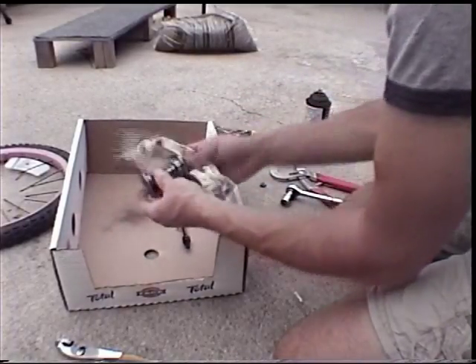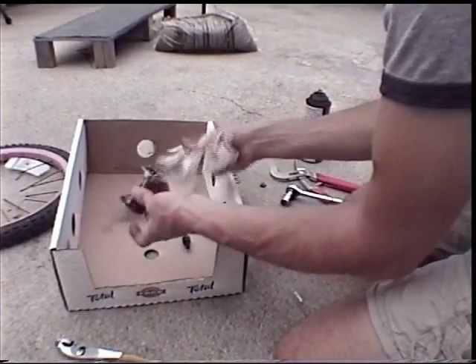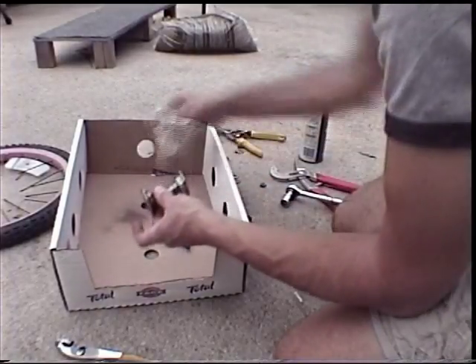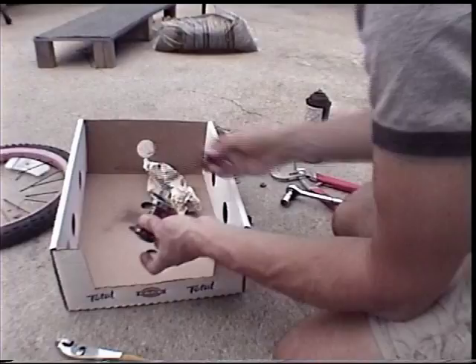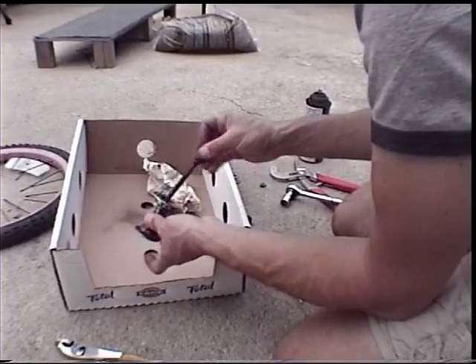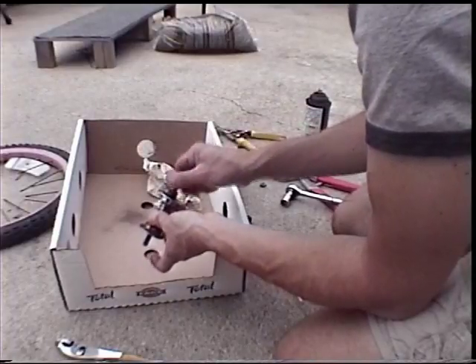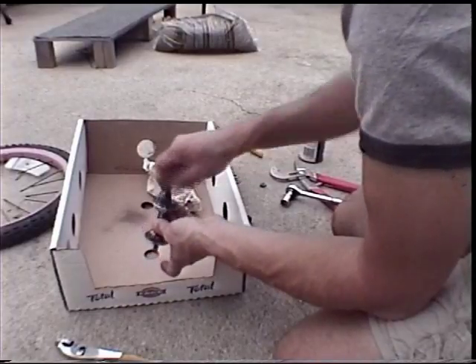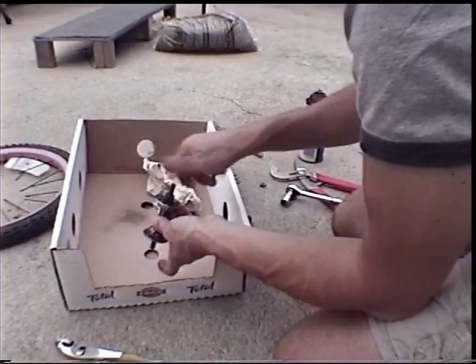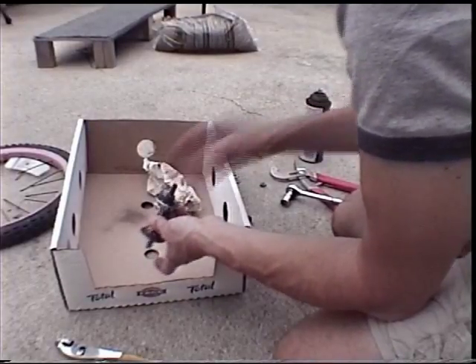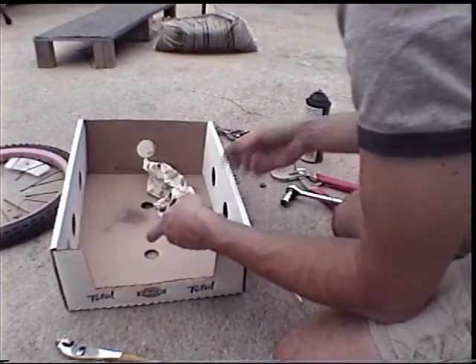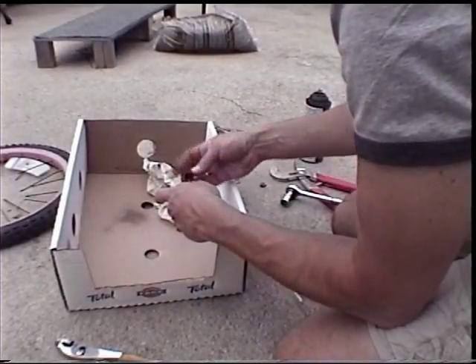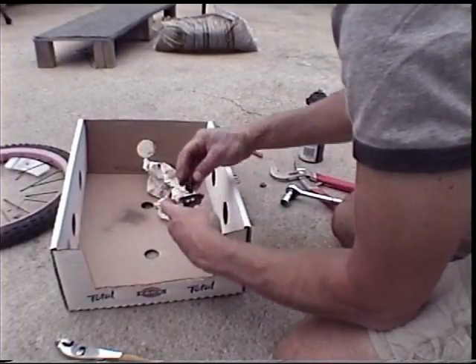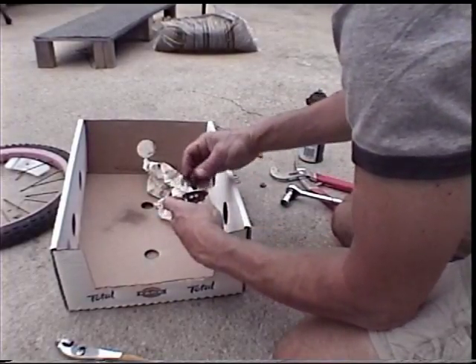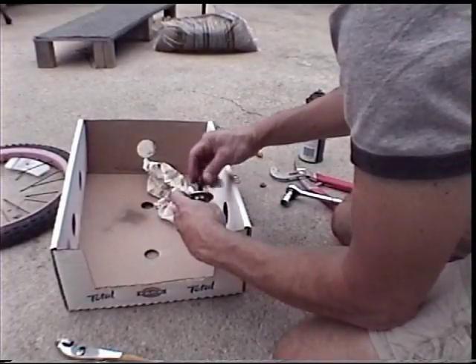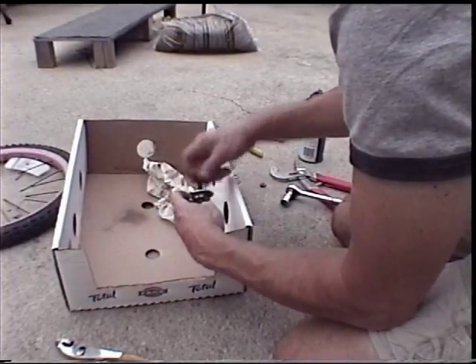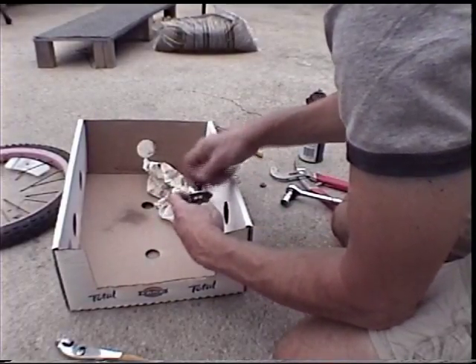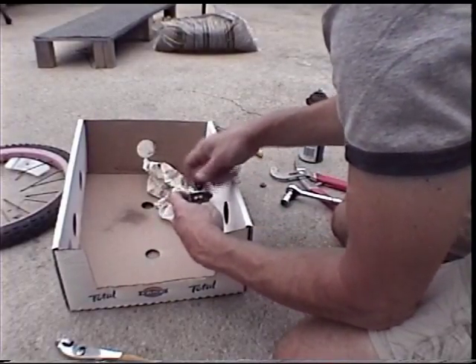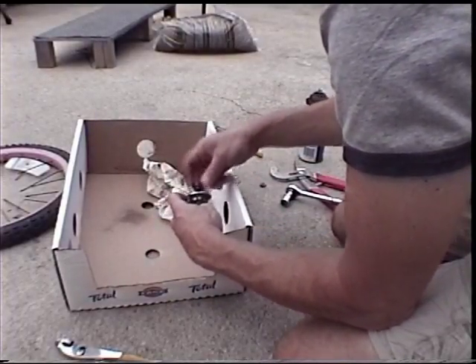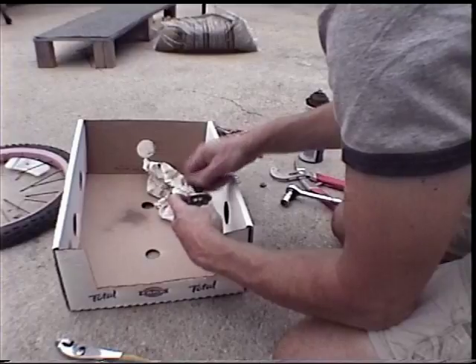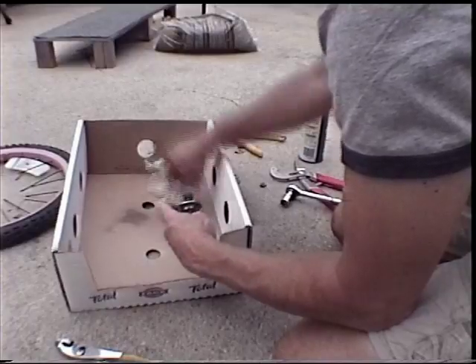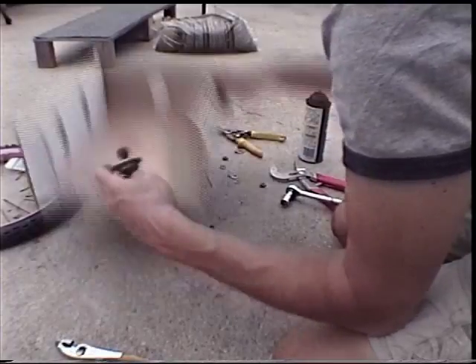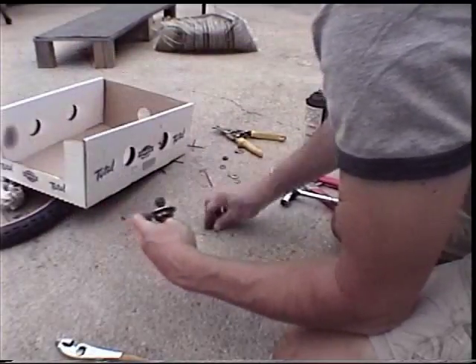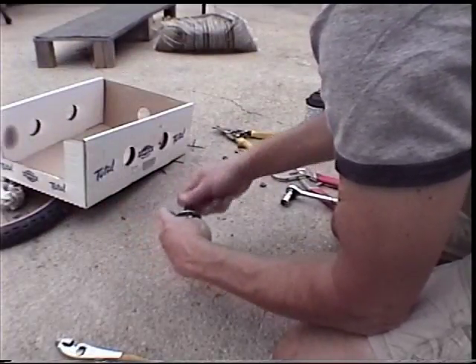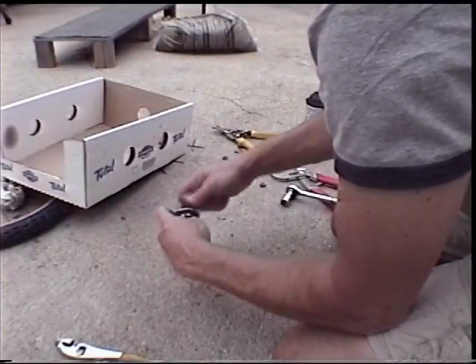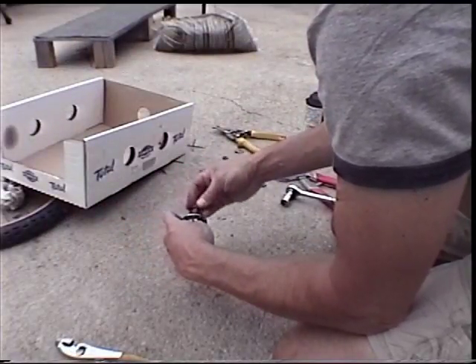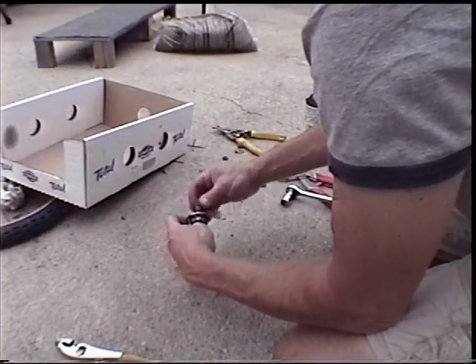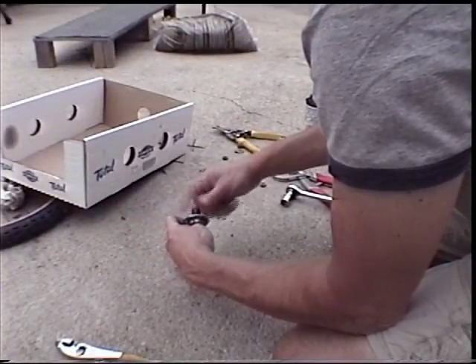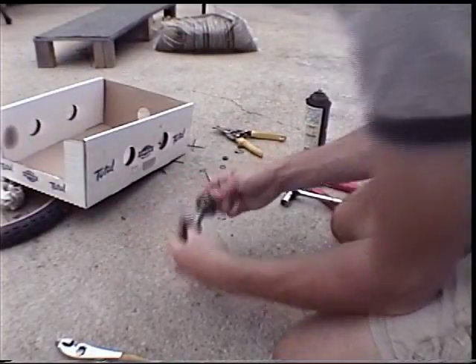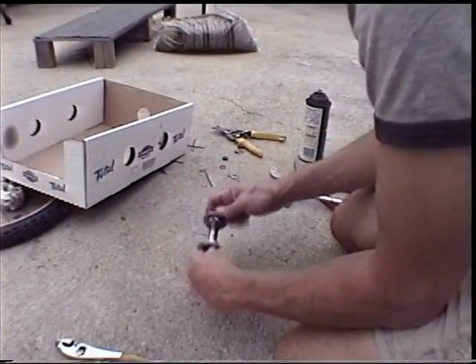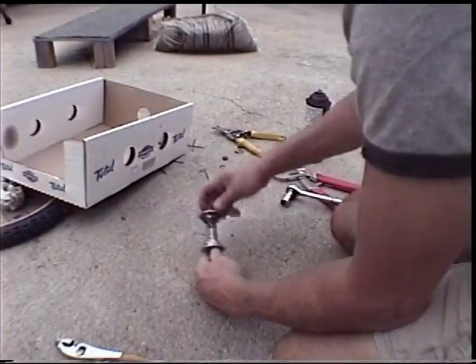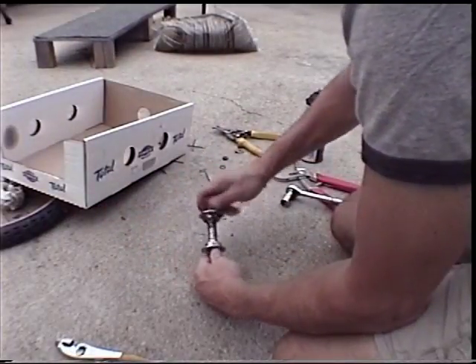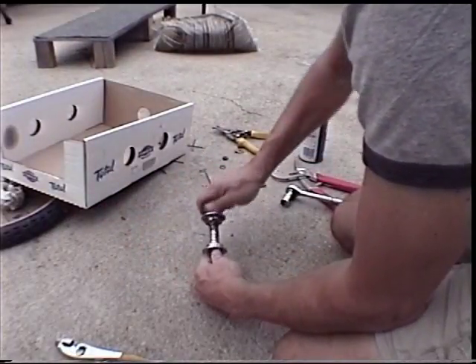Once it's greased up — obviously if you've got axle grease that would be better, but I don't — you screw it all together and tighten it up right here. Use the two pliers again and tighten it up.